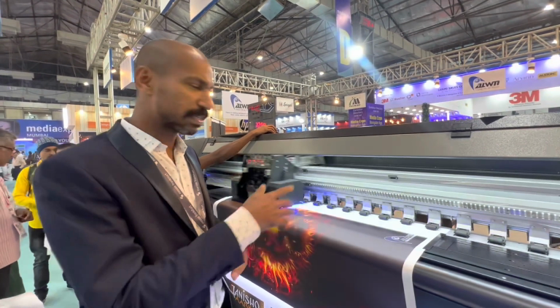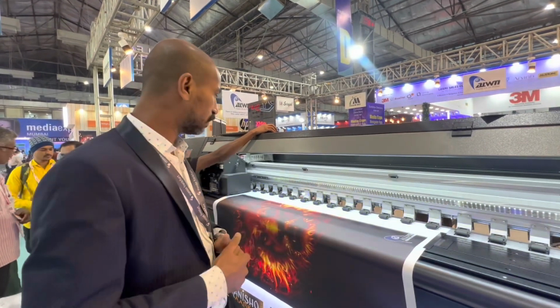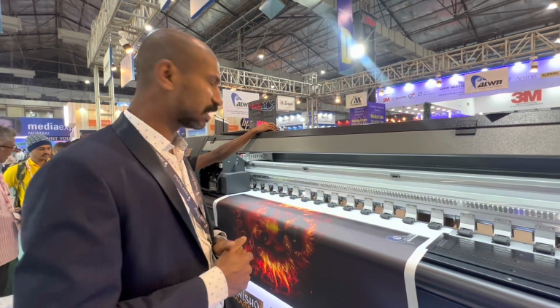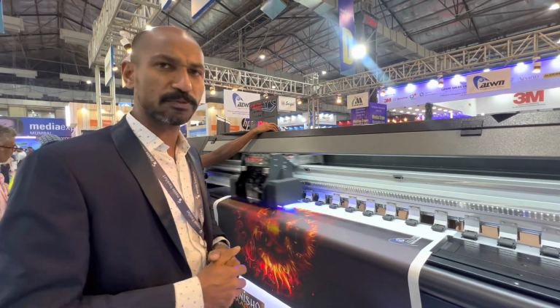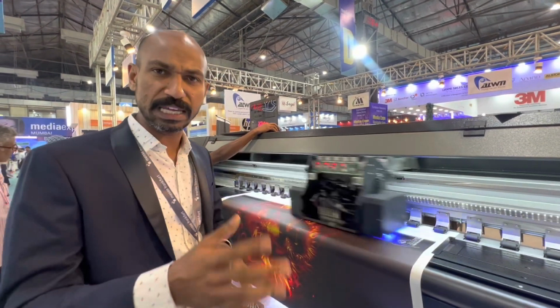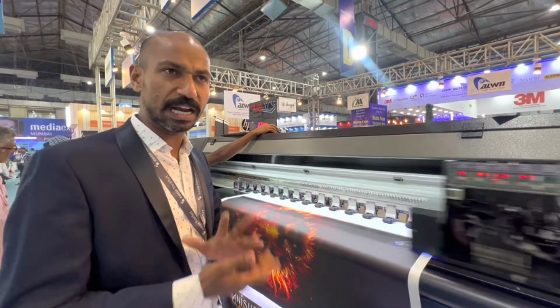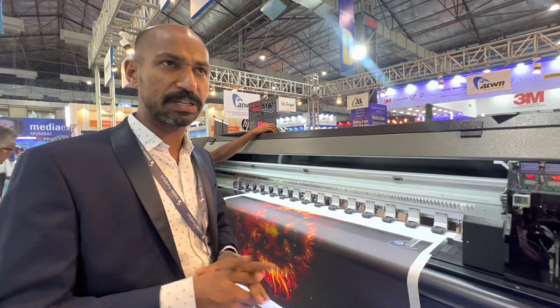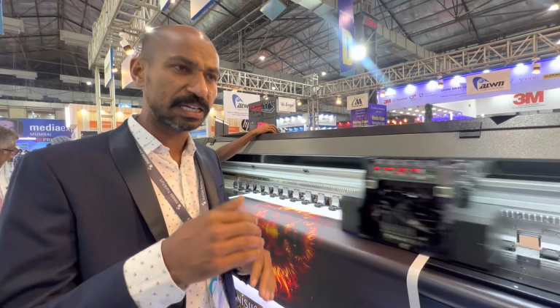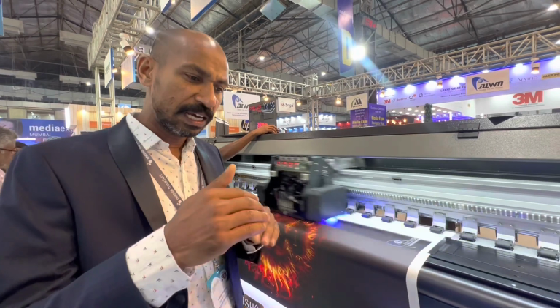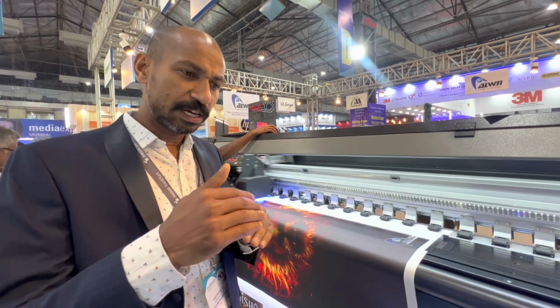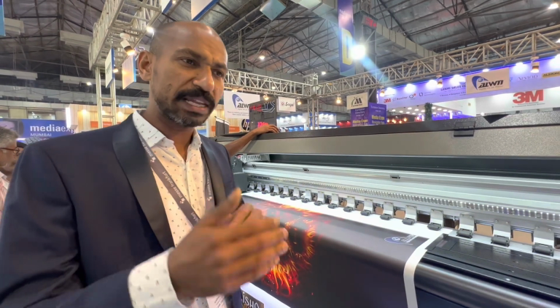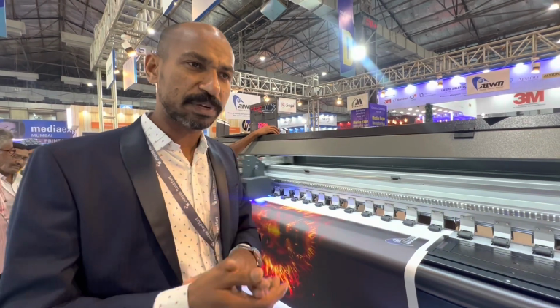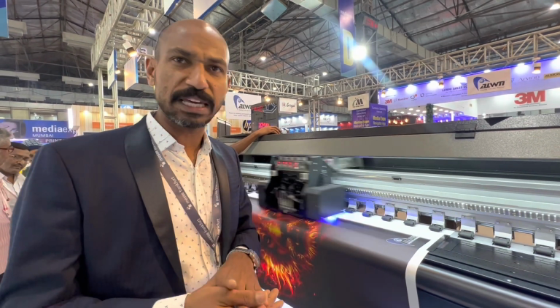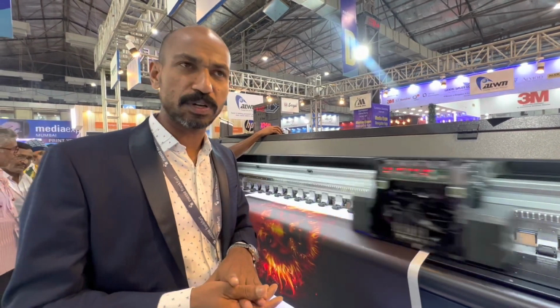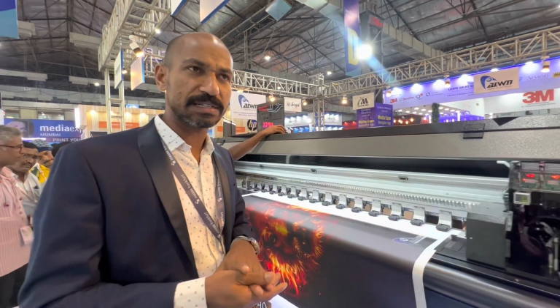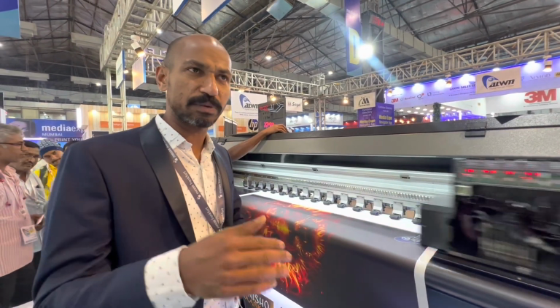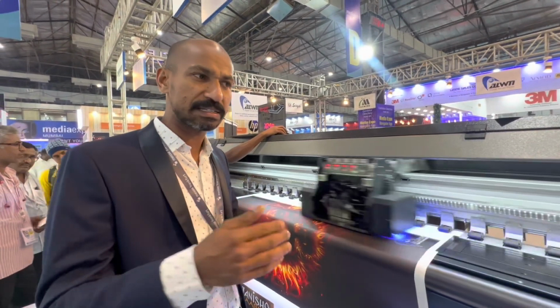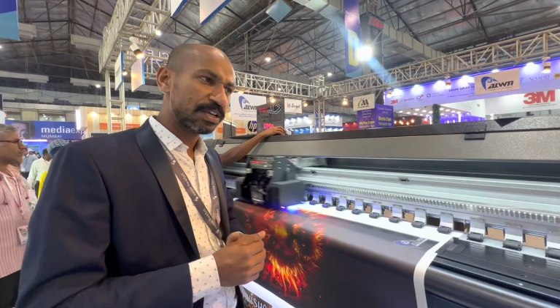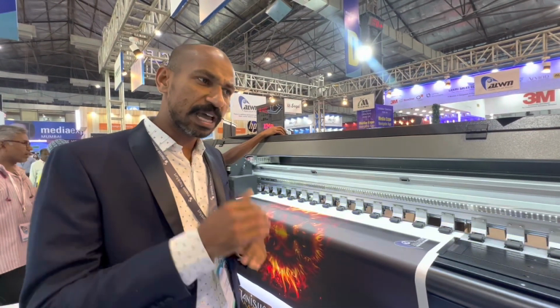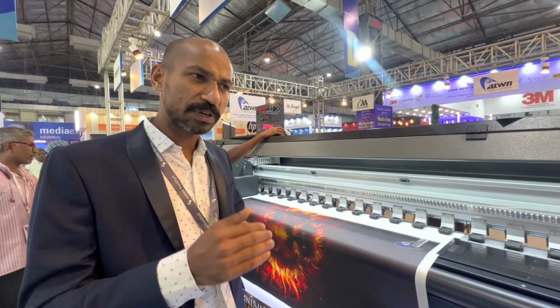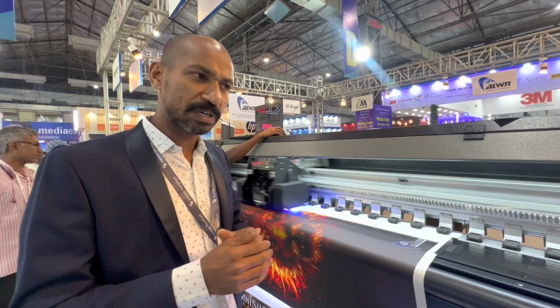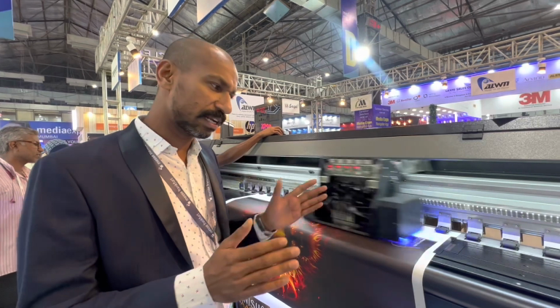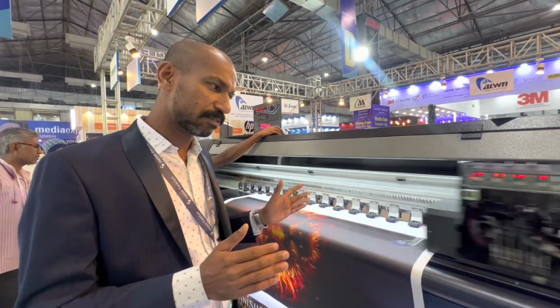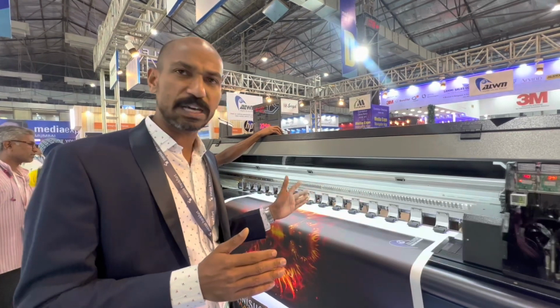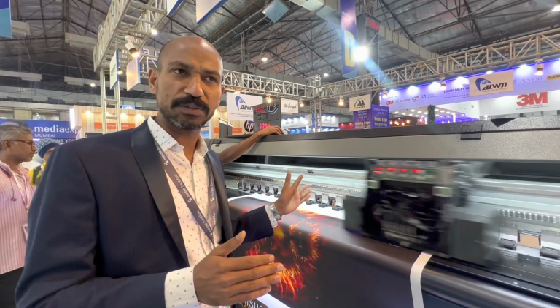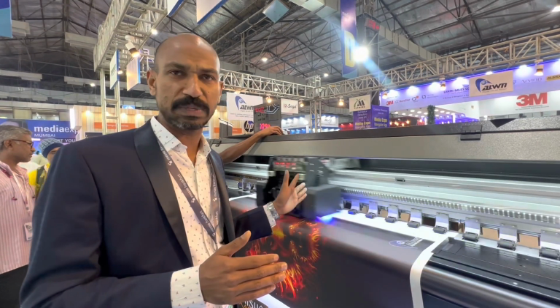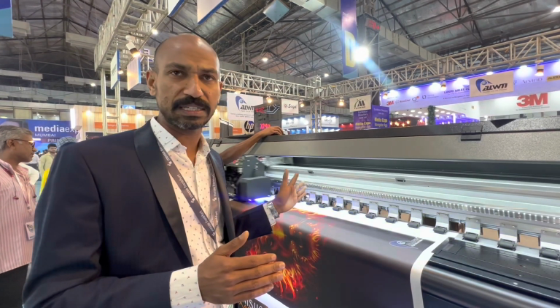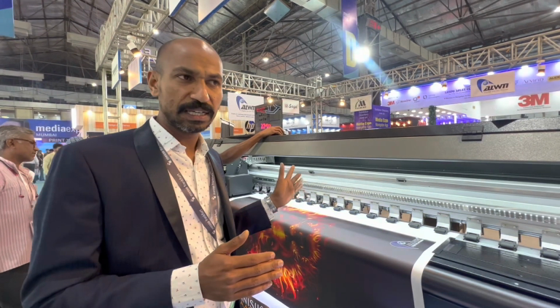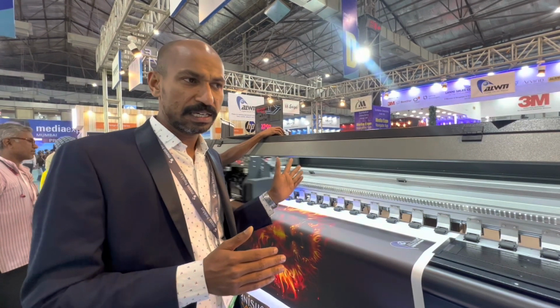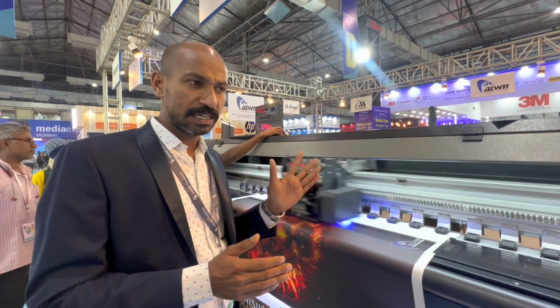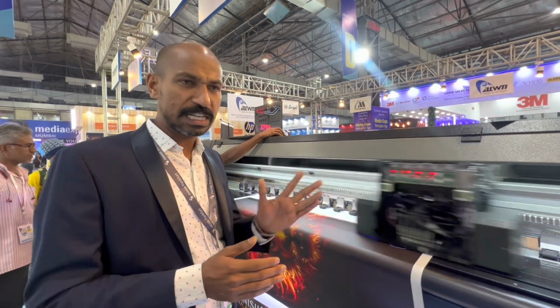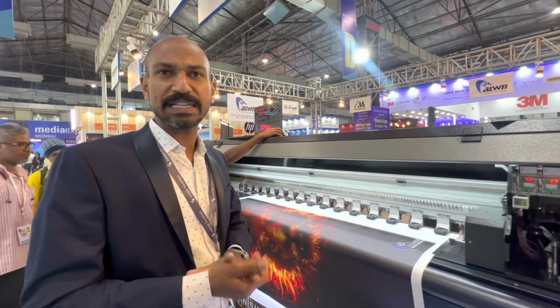This is a good machine to start with at the entry level. Even customers currently using a solvent machine can use this as their first UV machine. That is my suggestion.